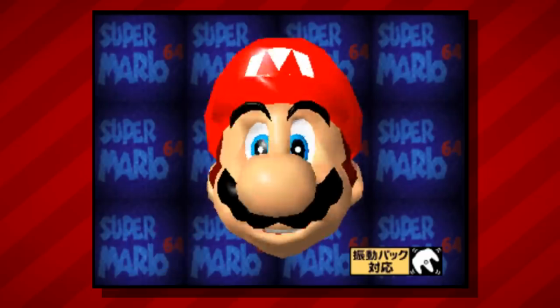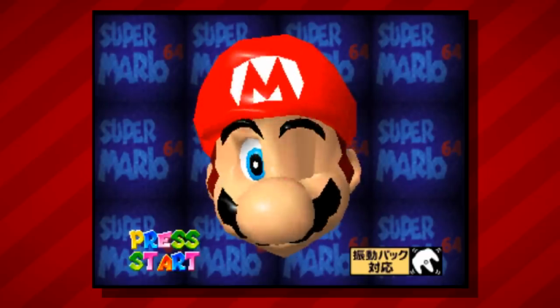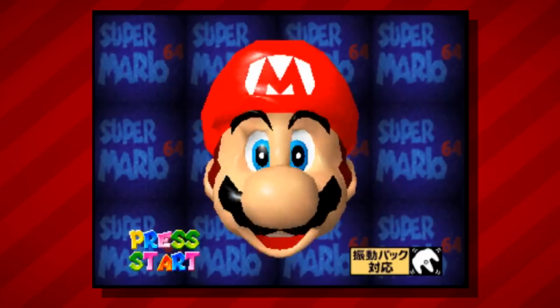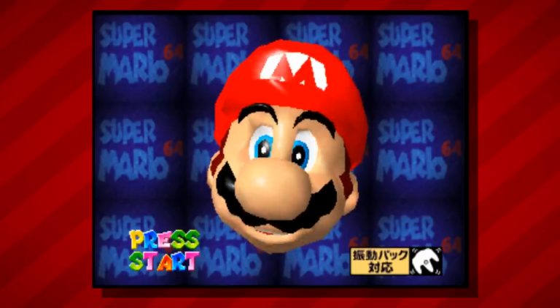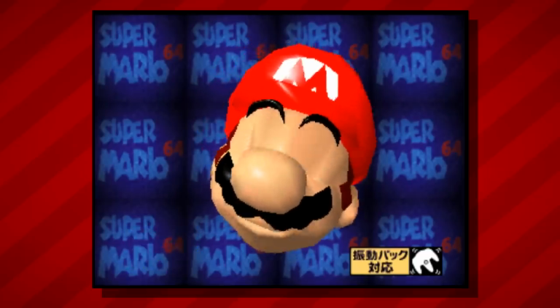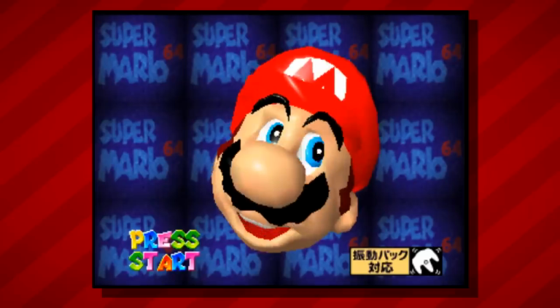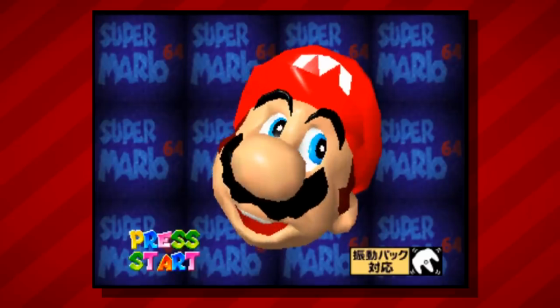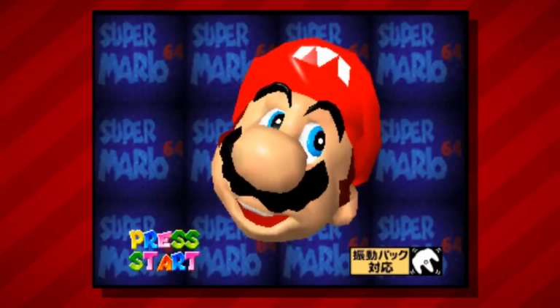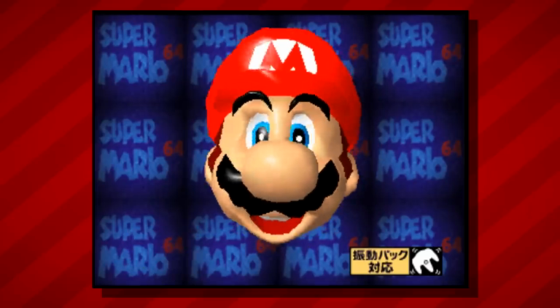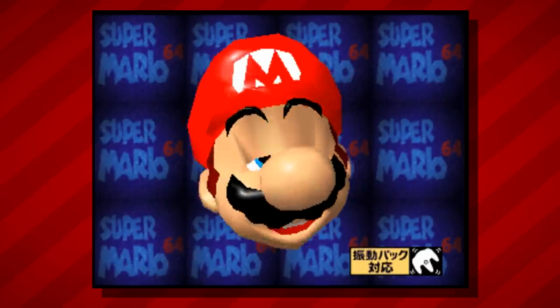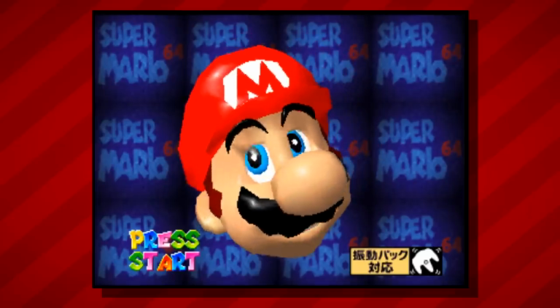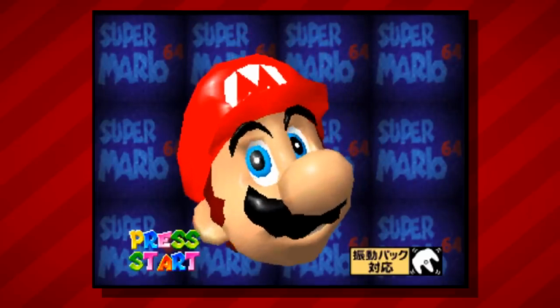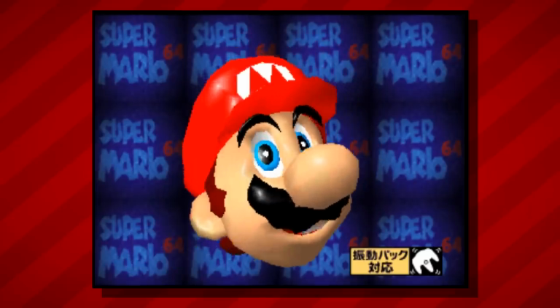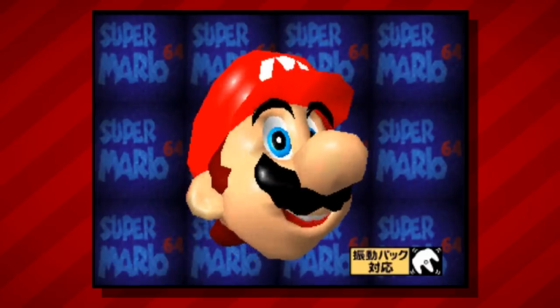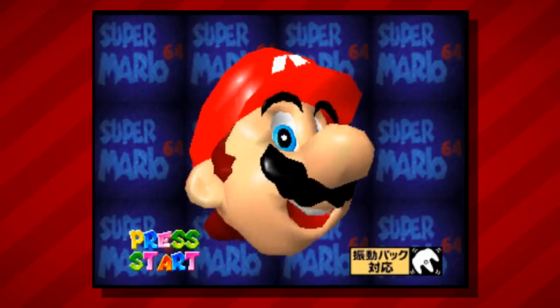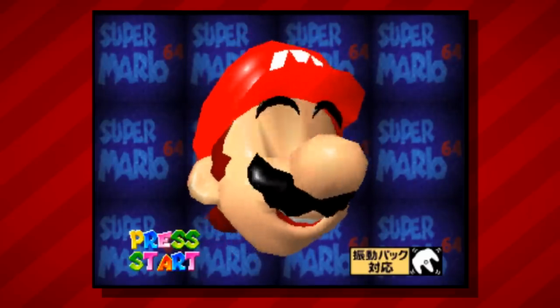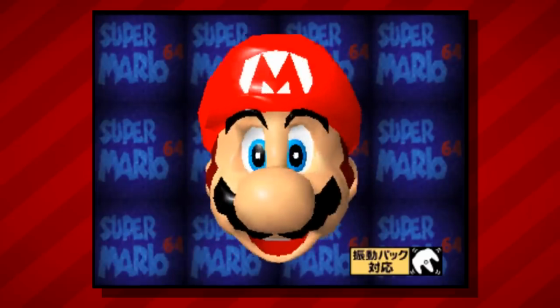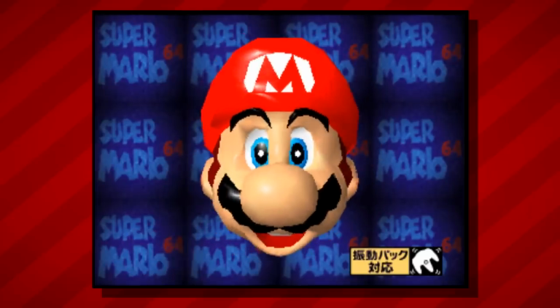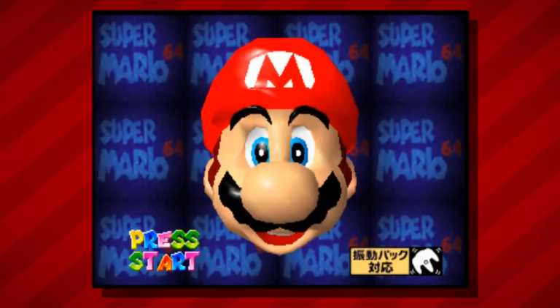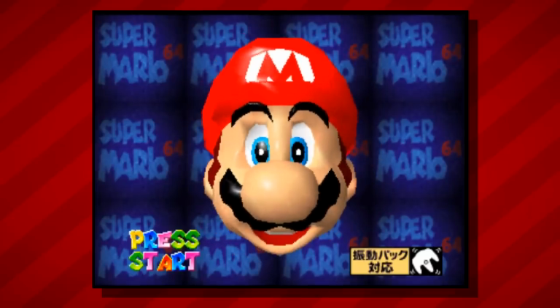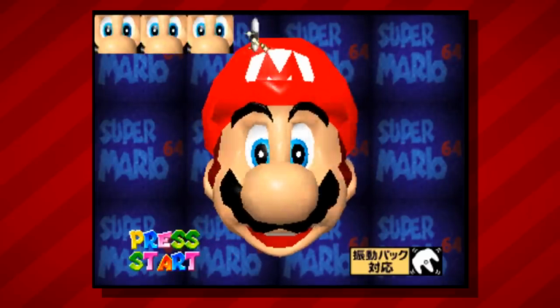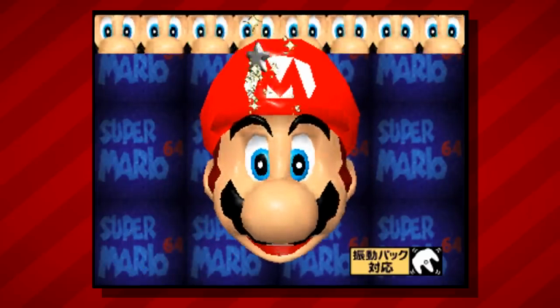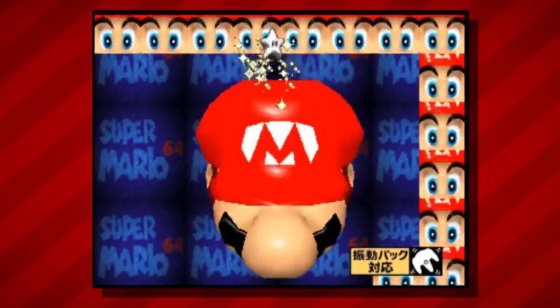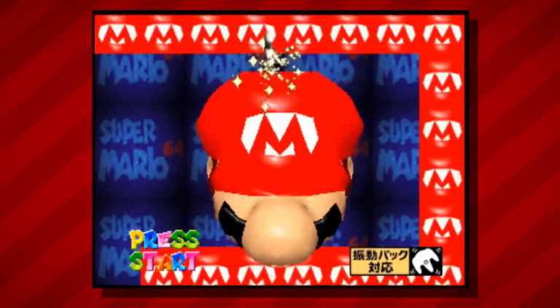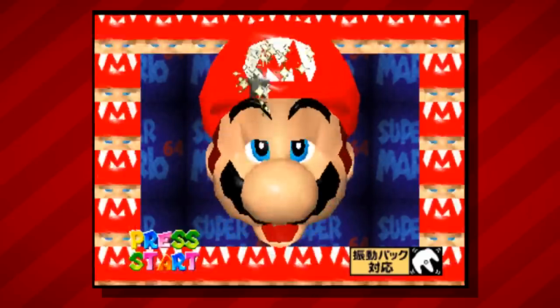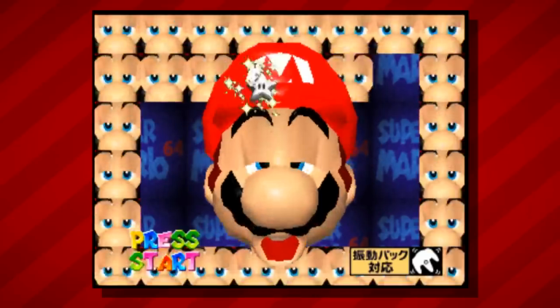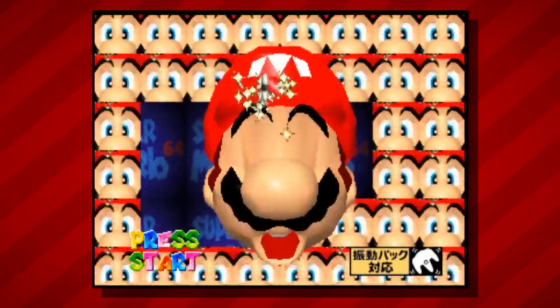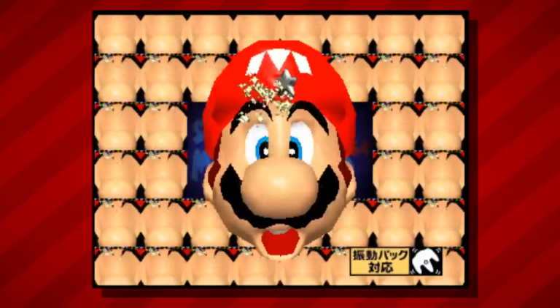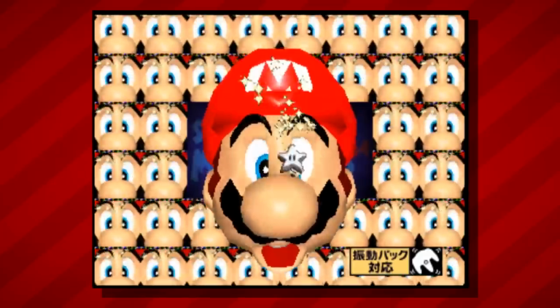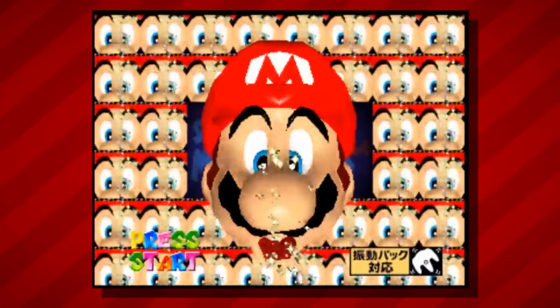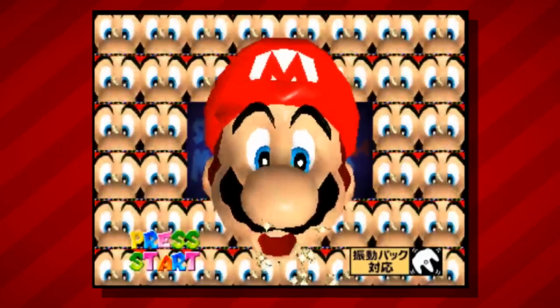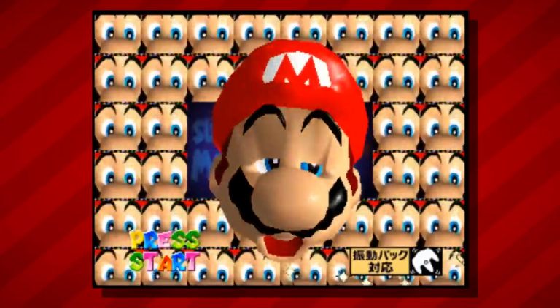While we're here at the title screen, we might as well check out one other quick feature. If you press the Z button on the Shindo version's title screen, you'll trigger a small easter egg where copies of Mario's face fill the background of the screen.